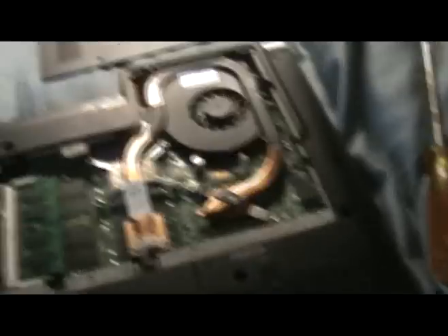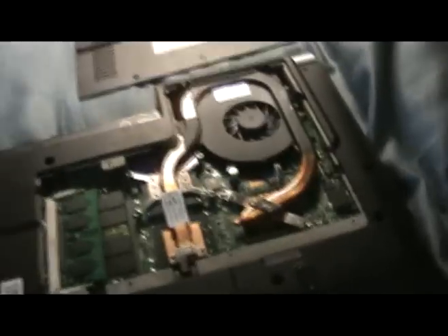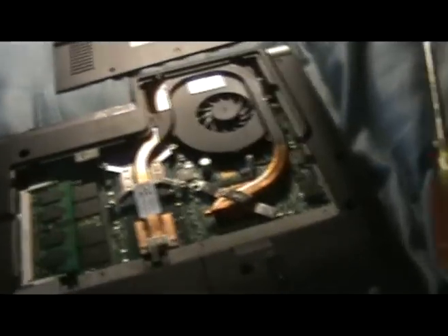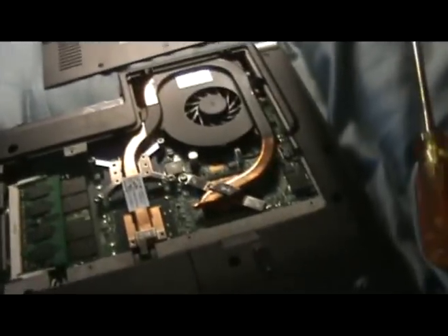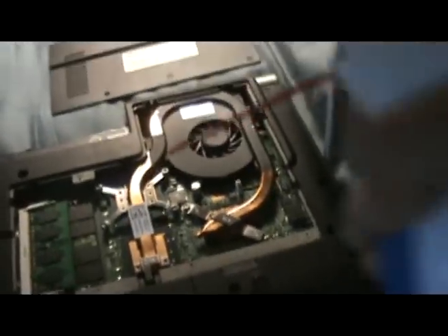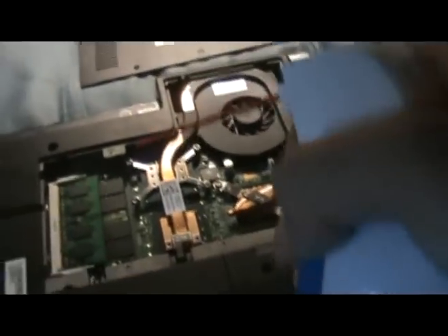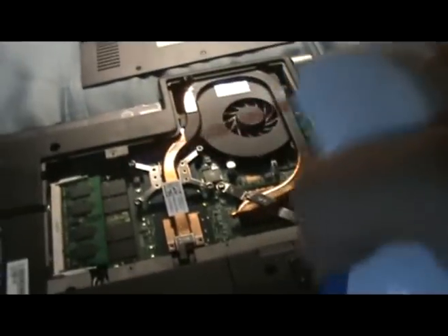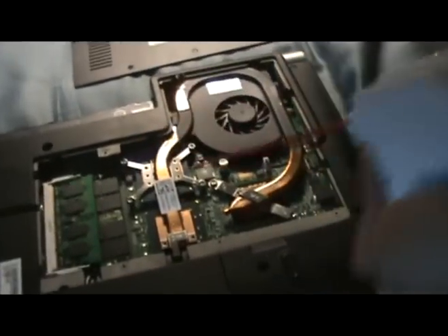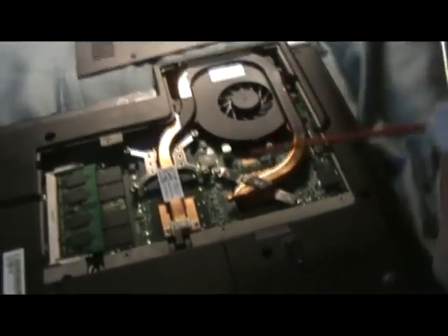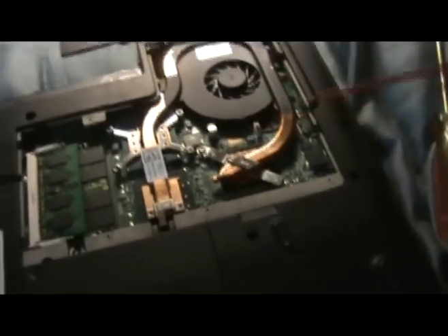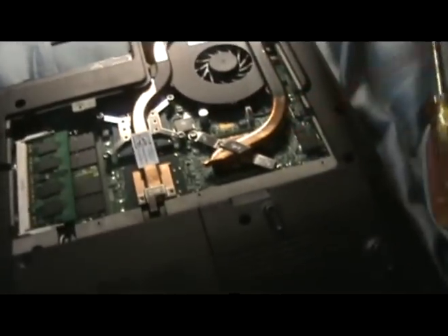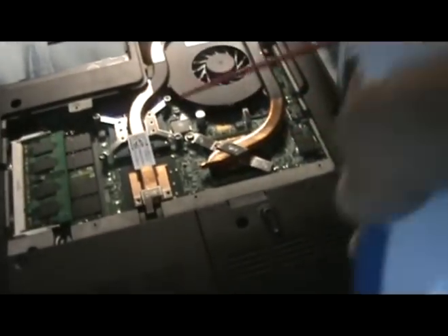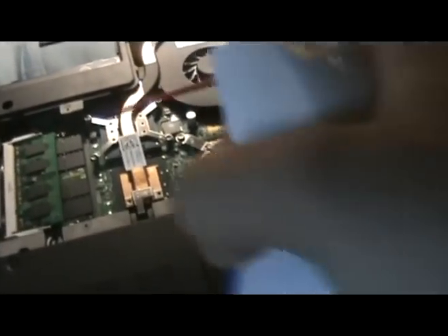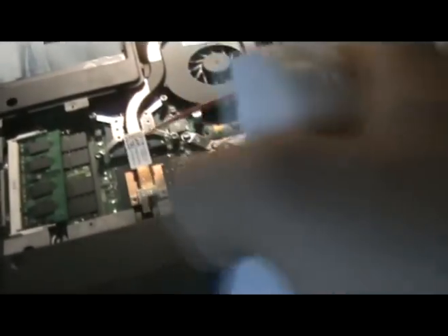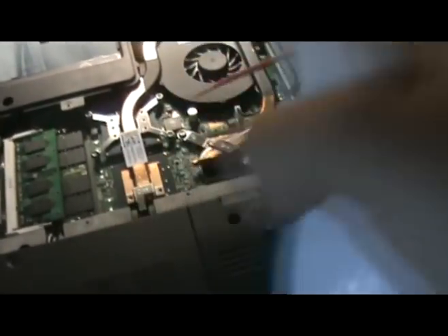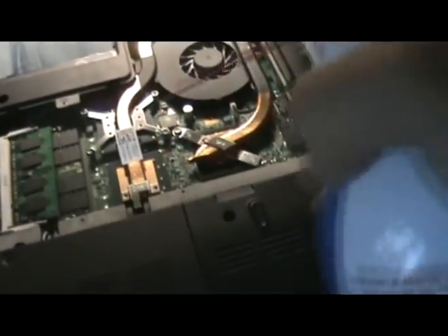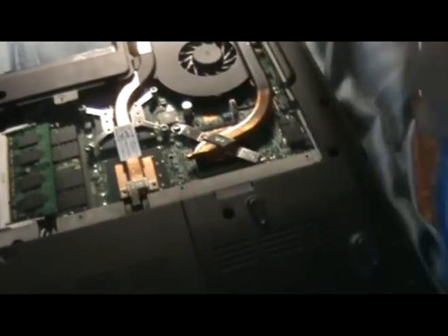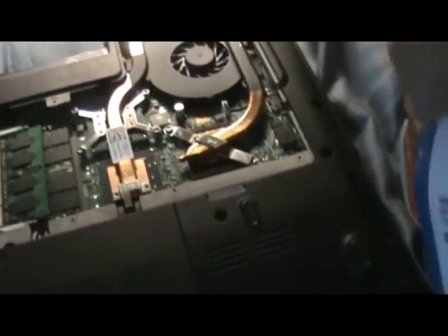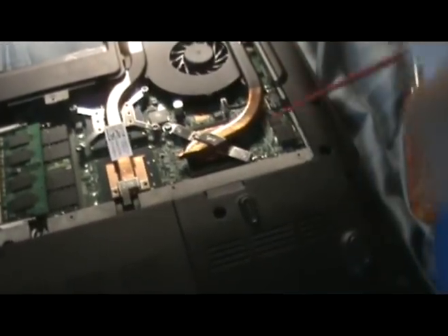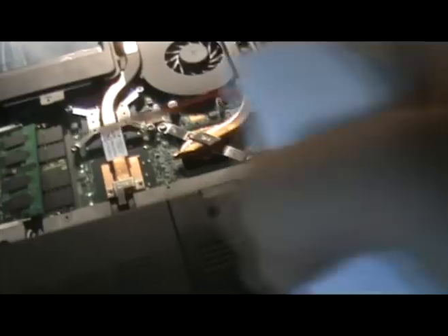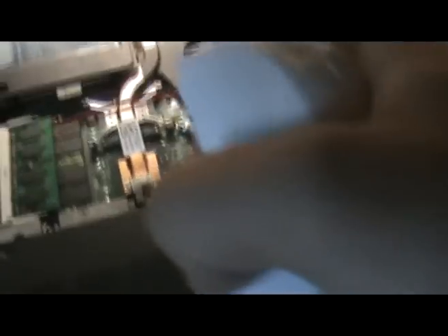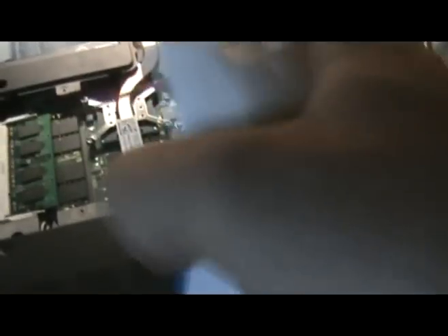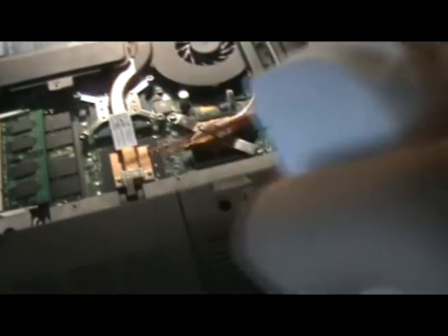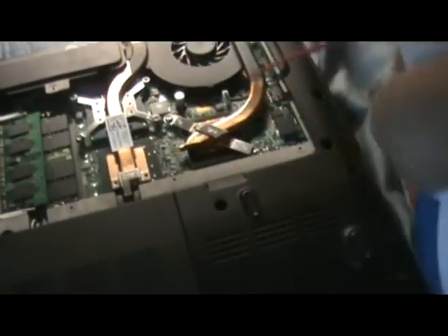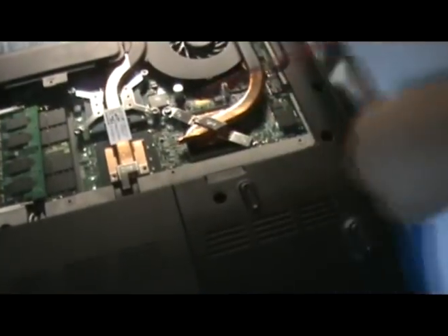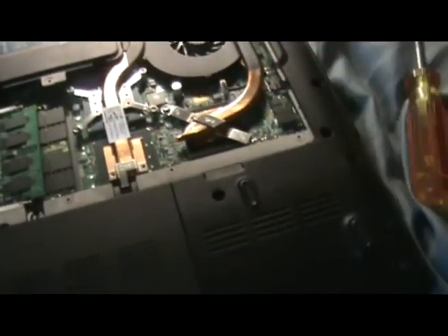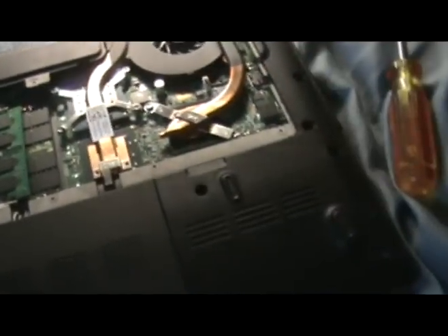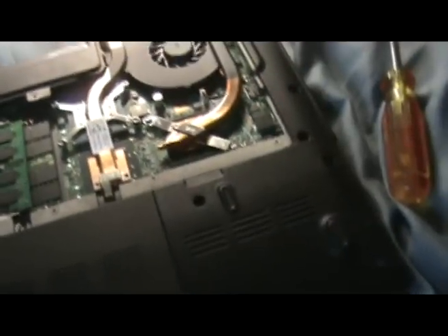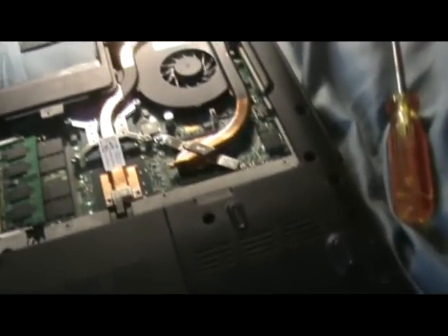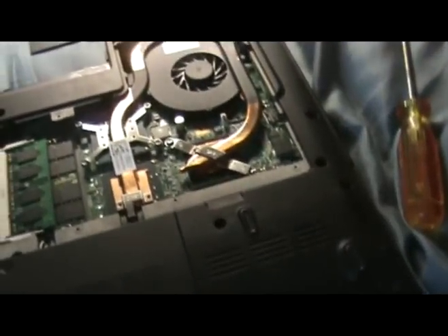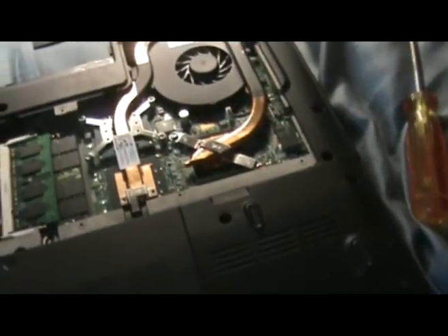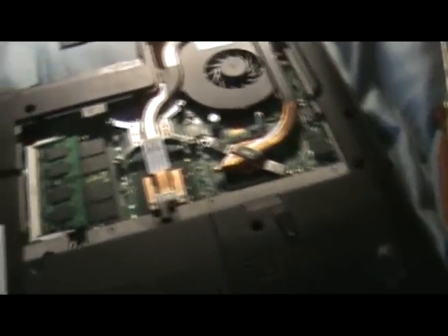The last thing you want to do is give a quick spritz around the motherboard and the hardware in there, because some of that dust you kicked up may have gotten stuck over there.